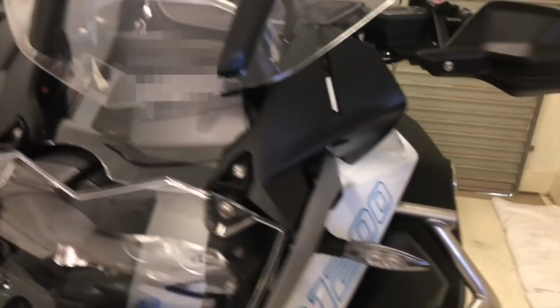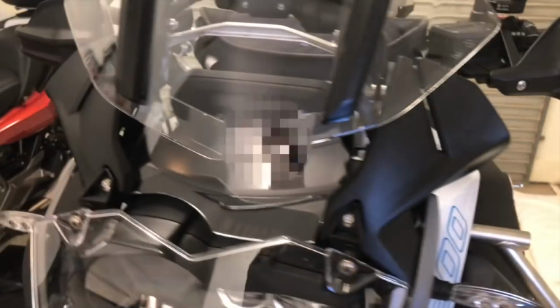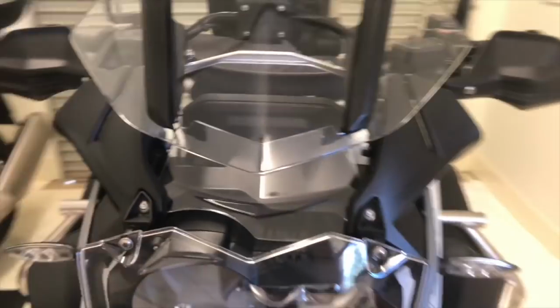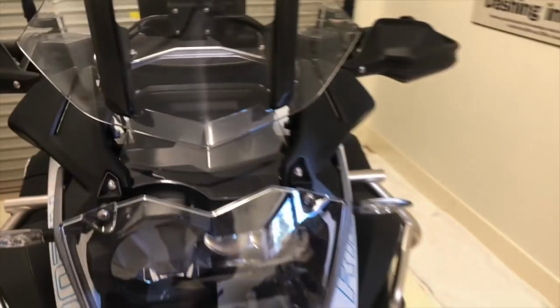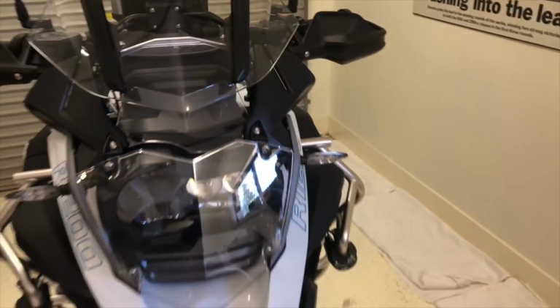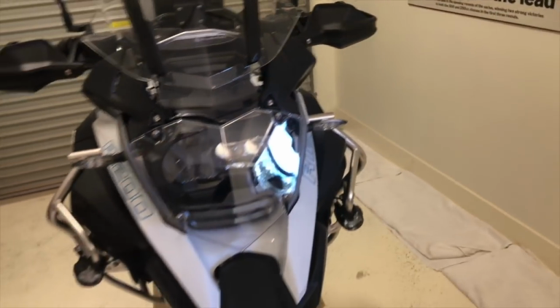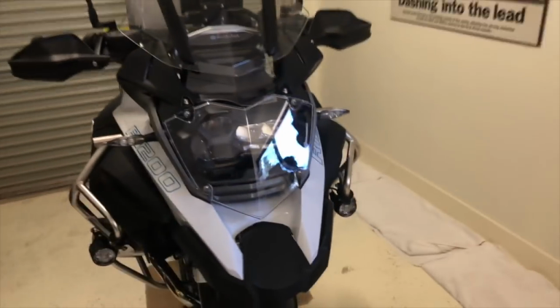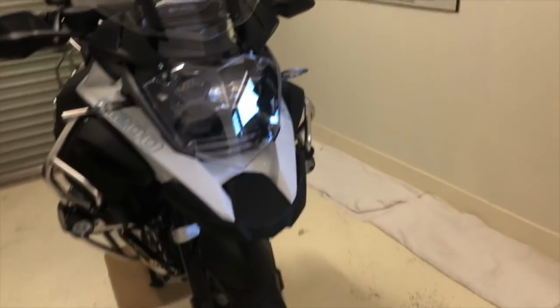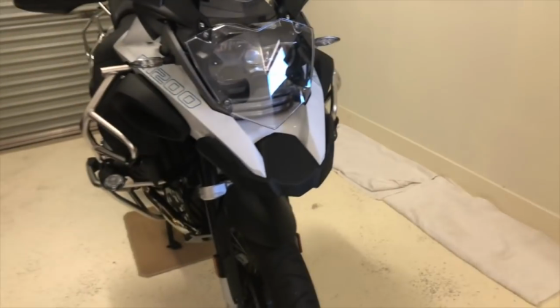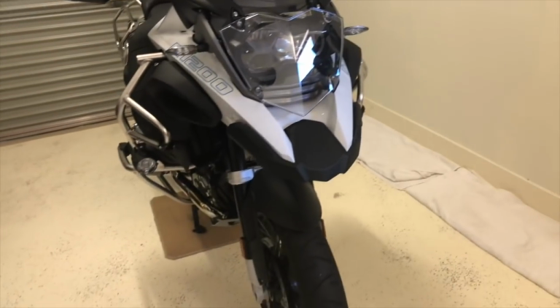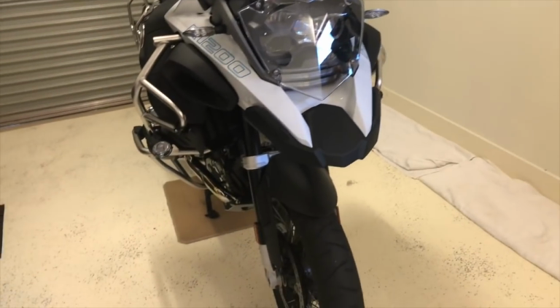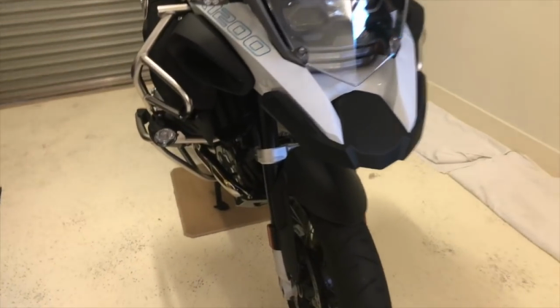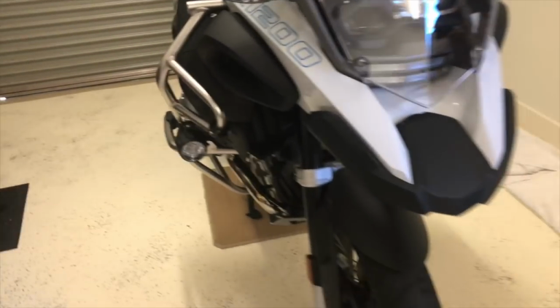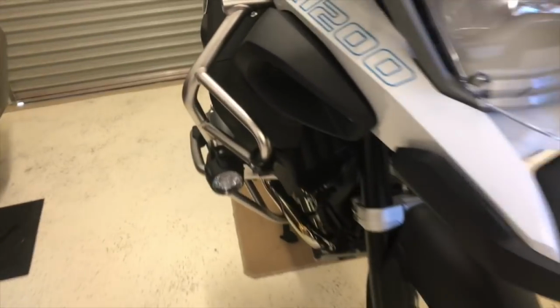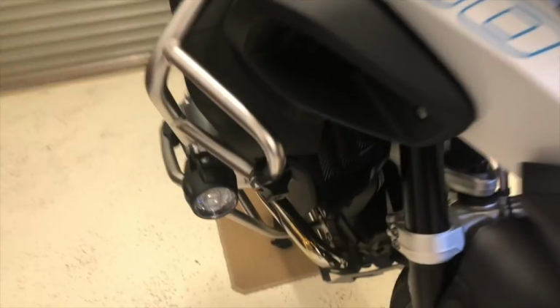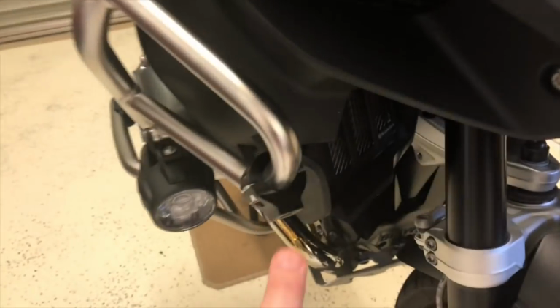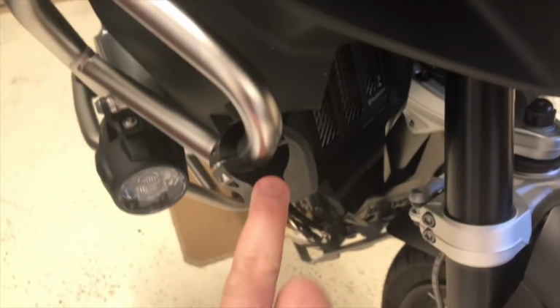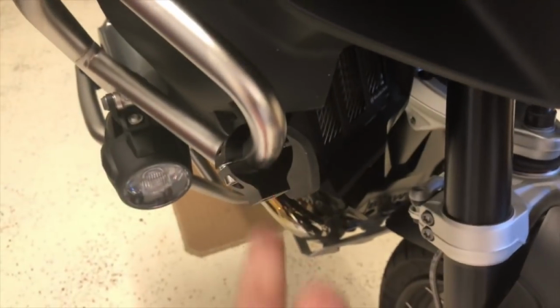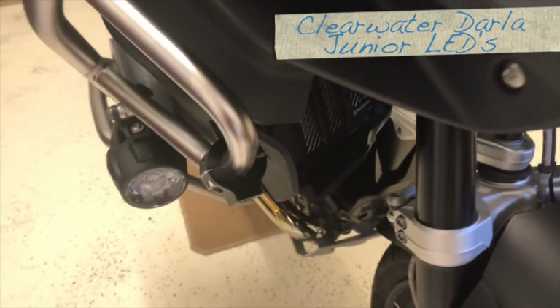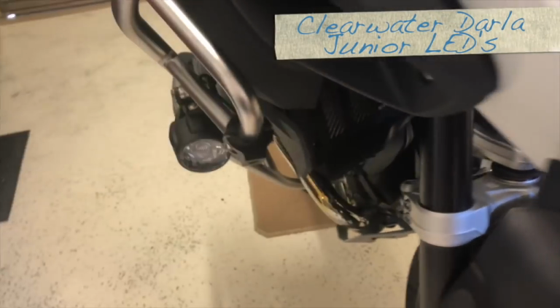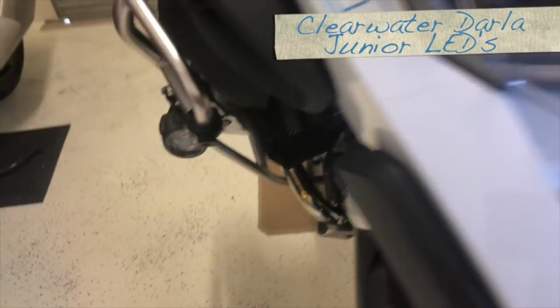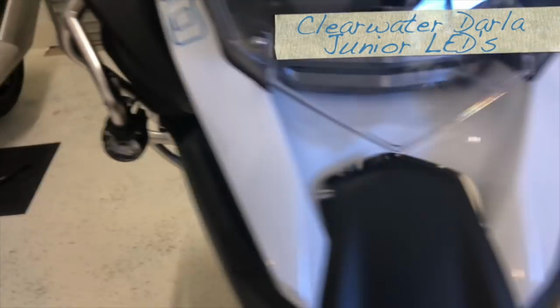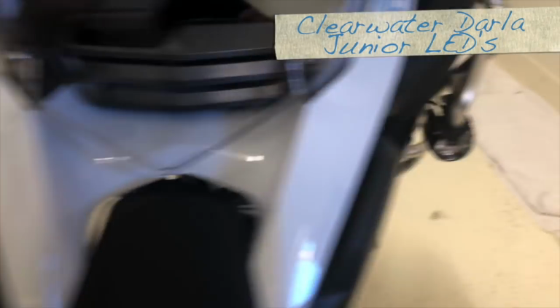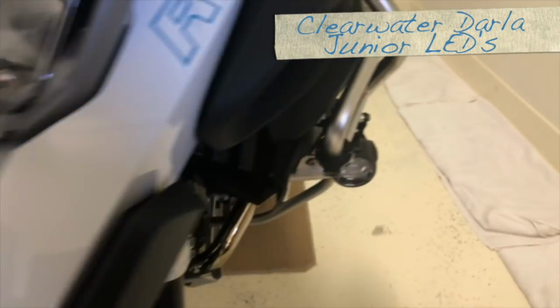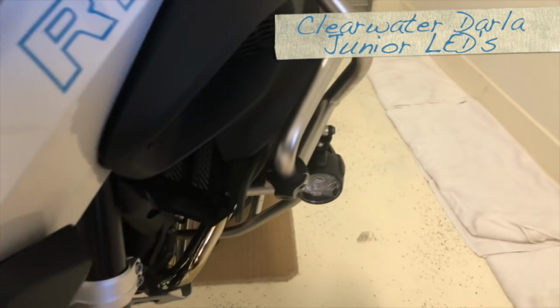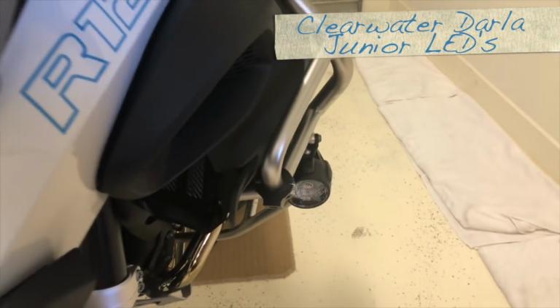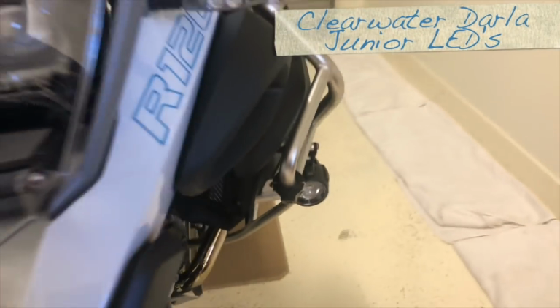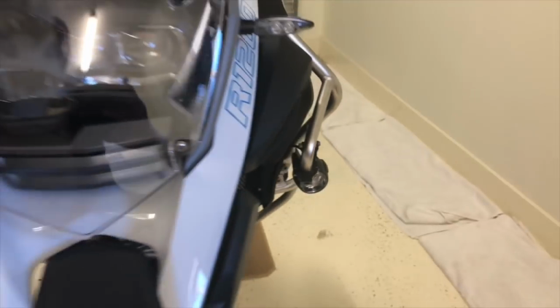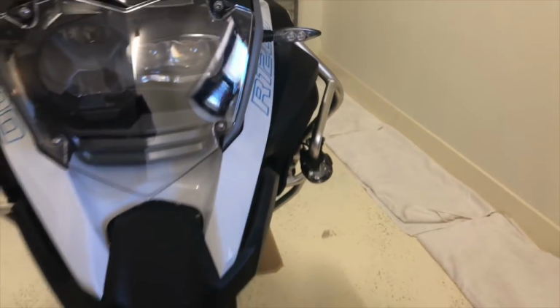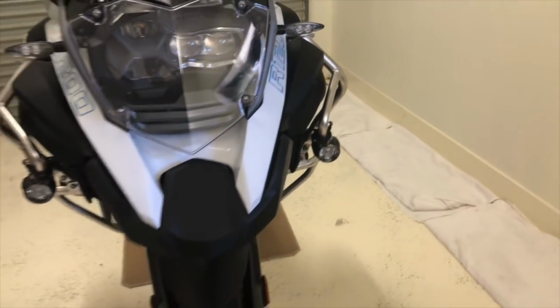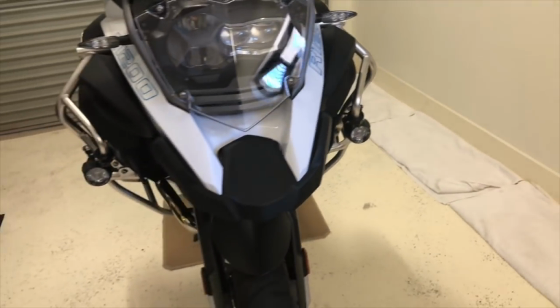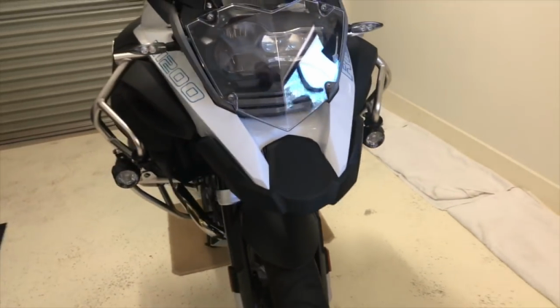You're probably wondering what is now going to be the next step I'm going to take on the bike. First things first, as you can see, I've already got the mounts located on the bar, and I'll be putting some Clearwater LEDs onto the bike.